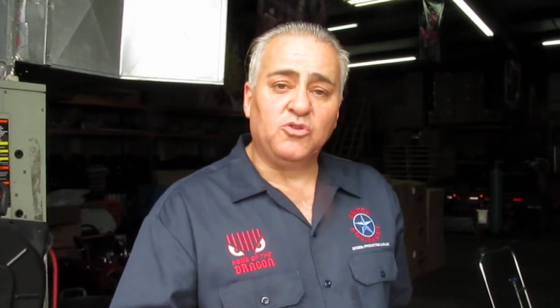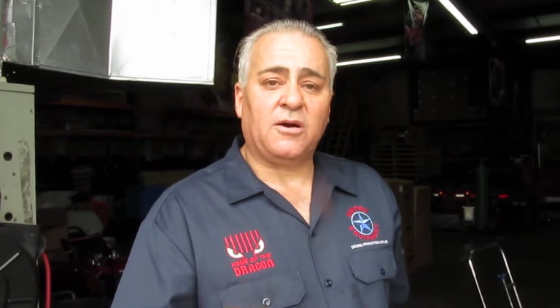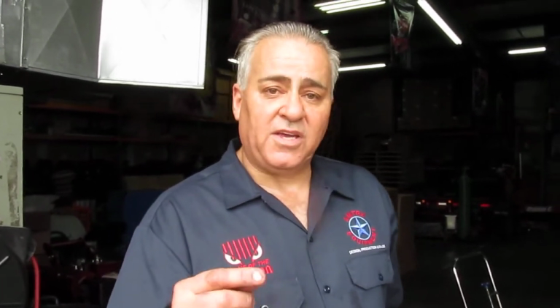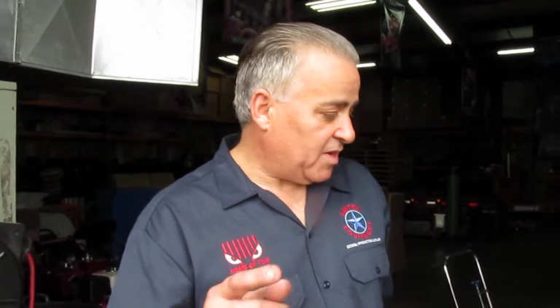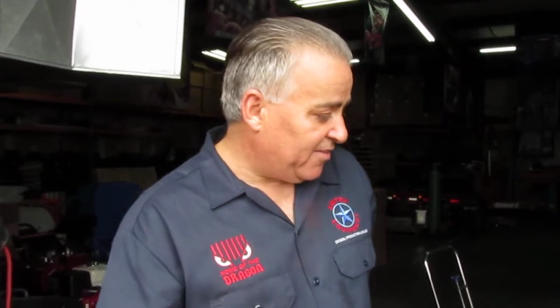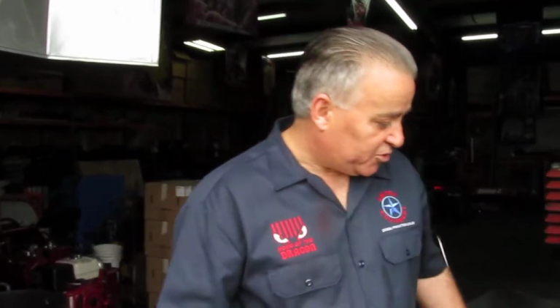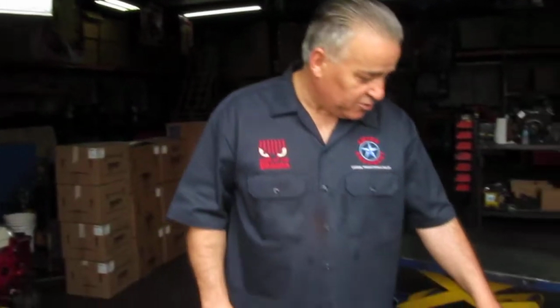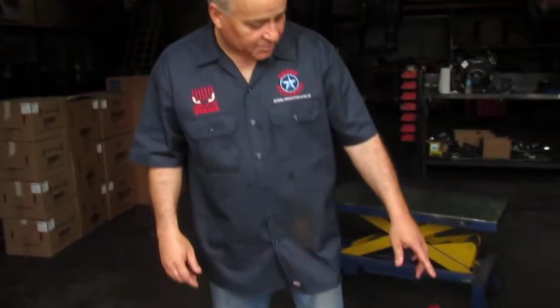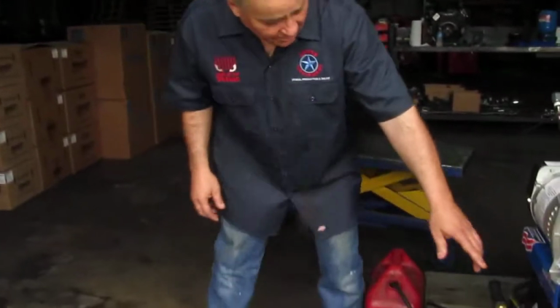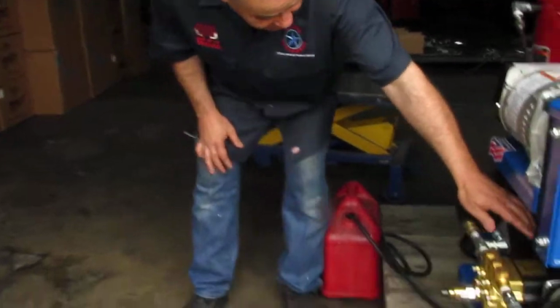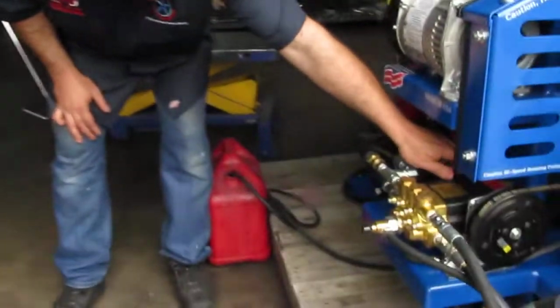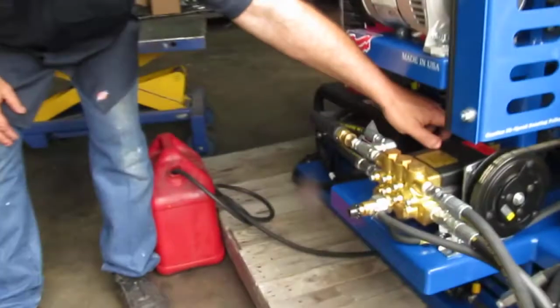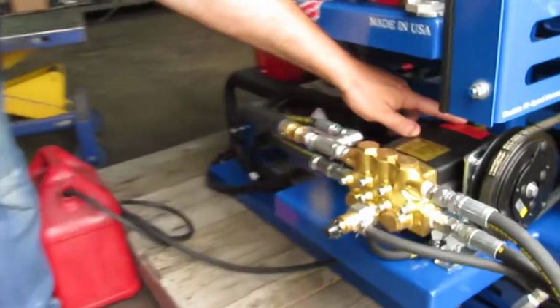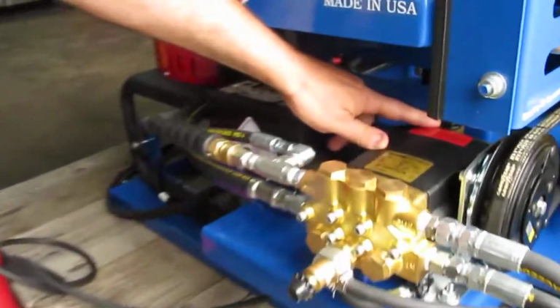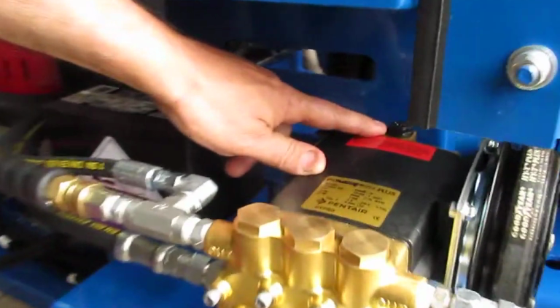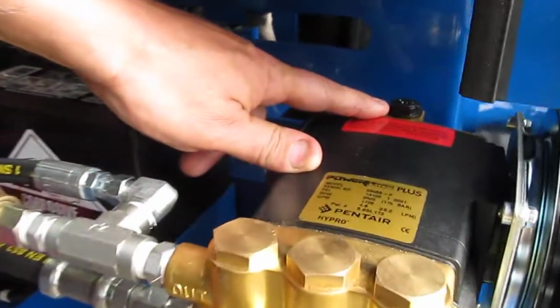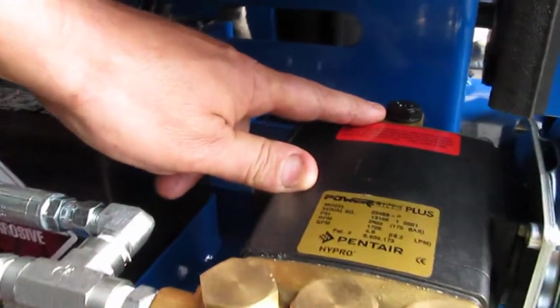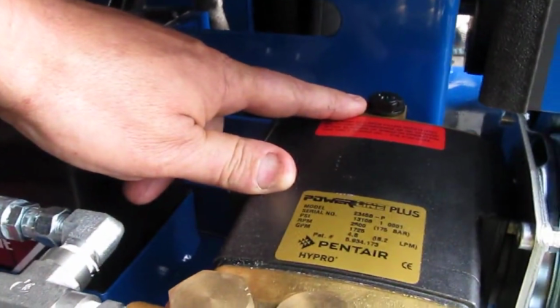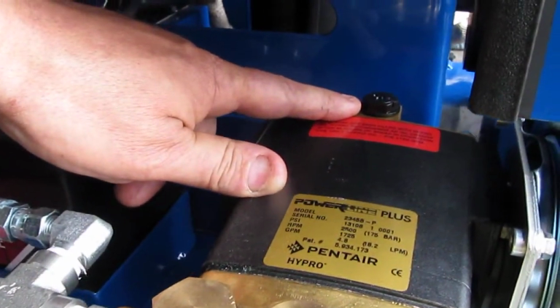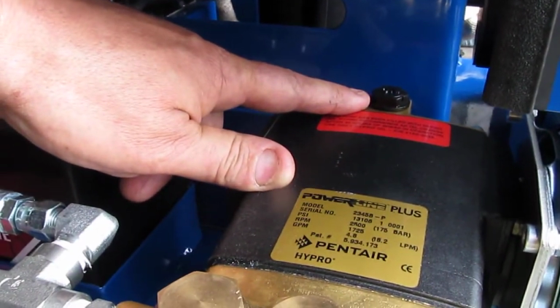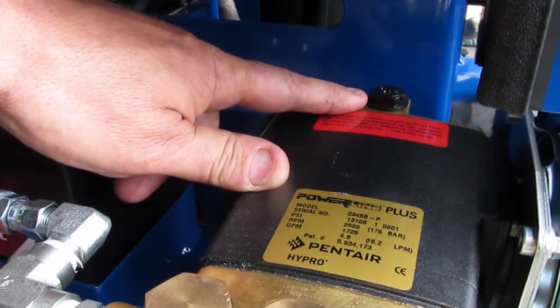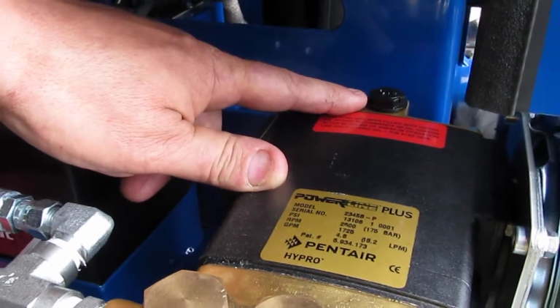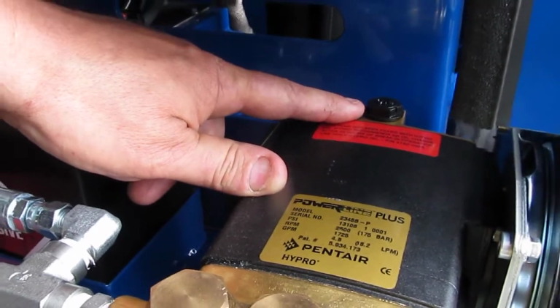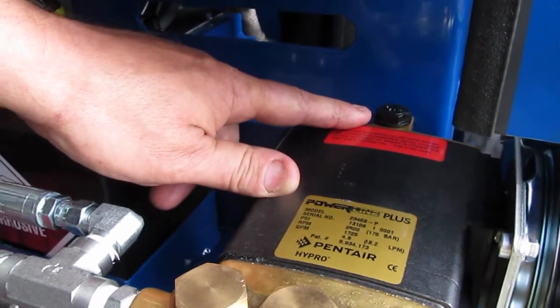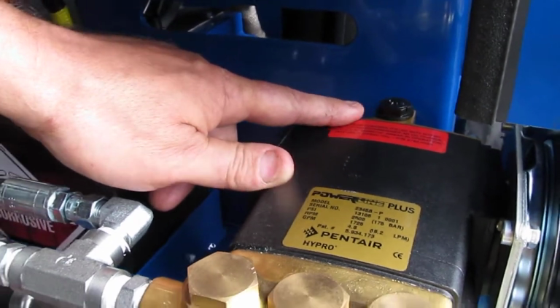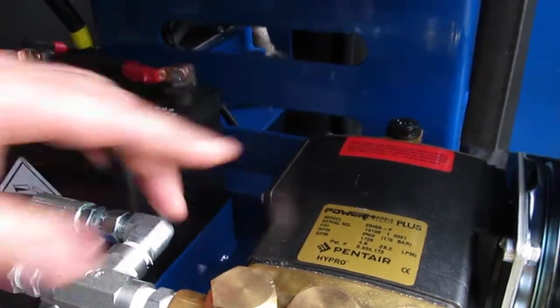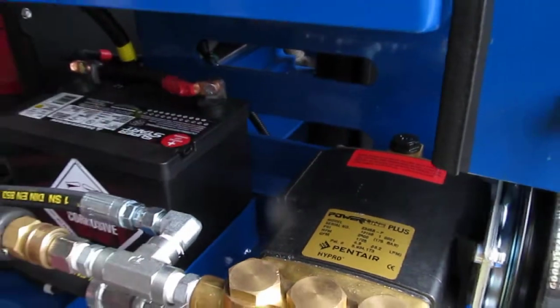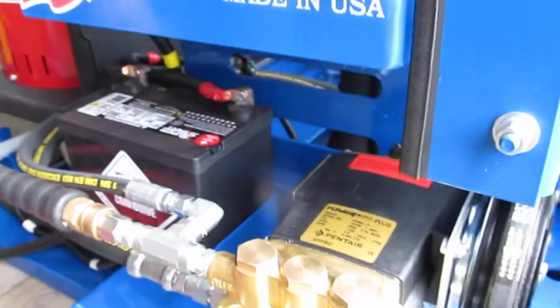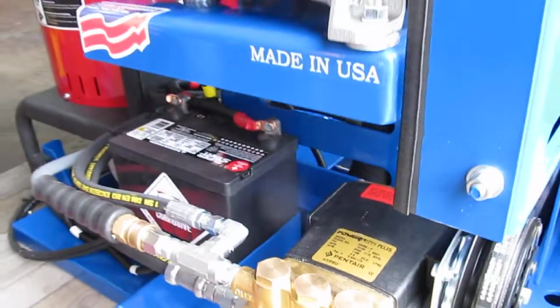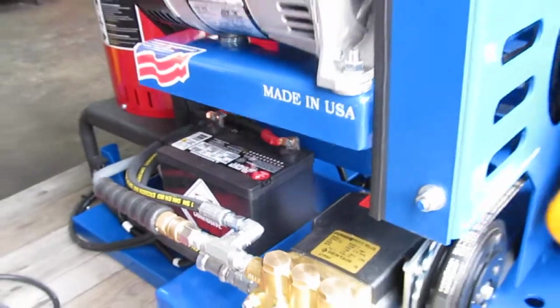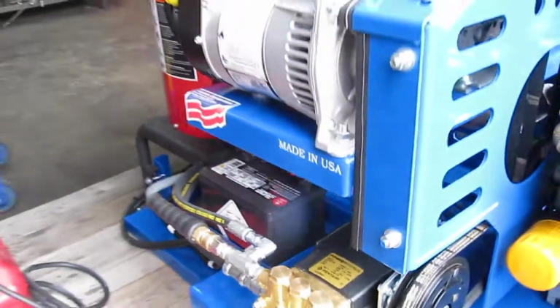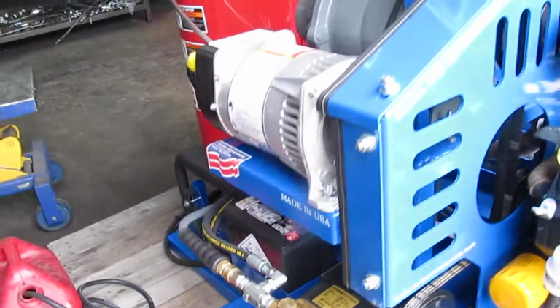Always make sure you check the oil level in the pump even though you won't be changing it for 400 hours after the first oil change at 50. Check the level using the dipstick in the back — it's a black dipstick at the back of the pump. Unscrew it, take it out, and when you touch the tip you should be able to see a droplet of oil on your finger.